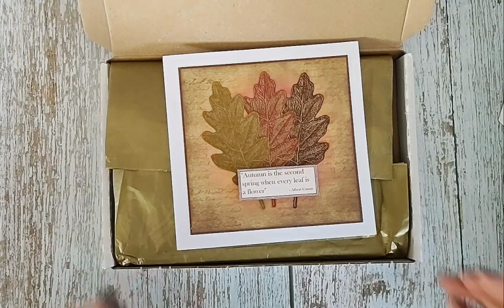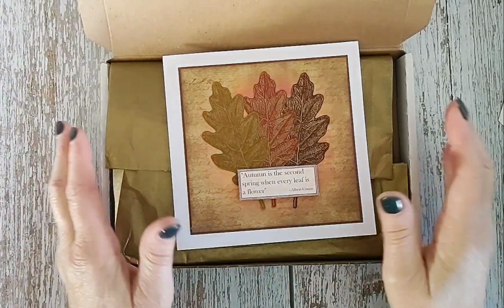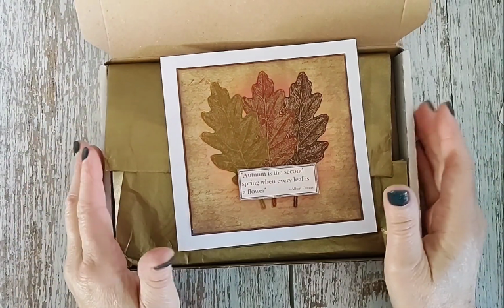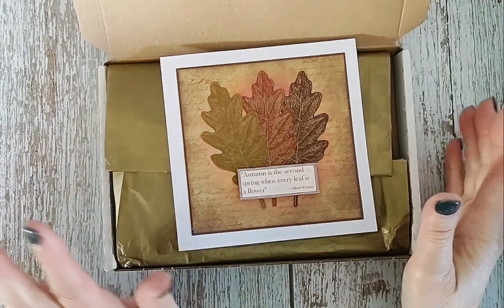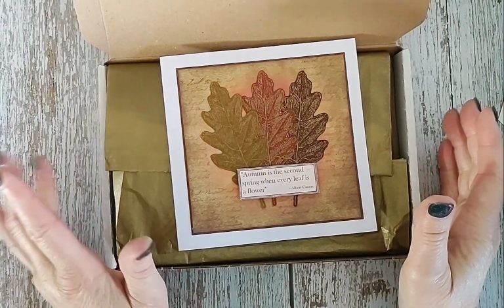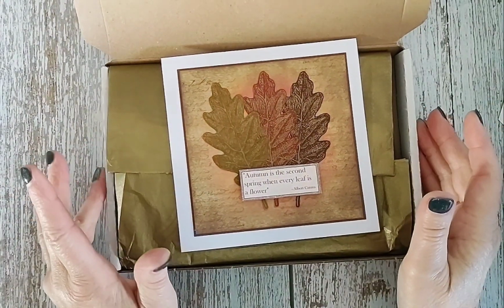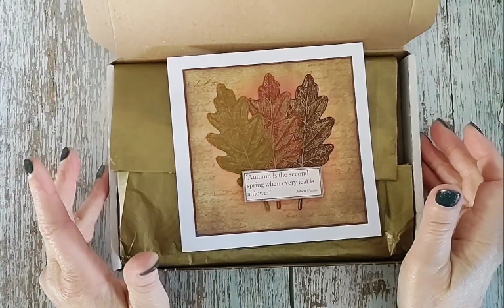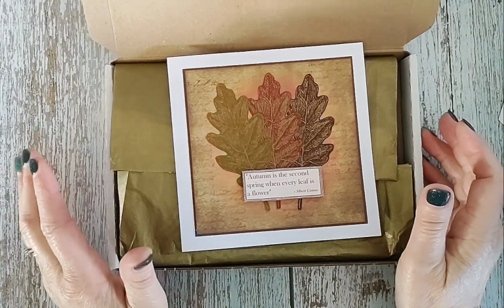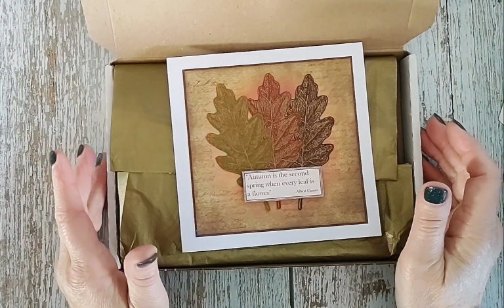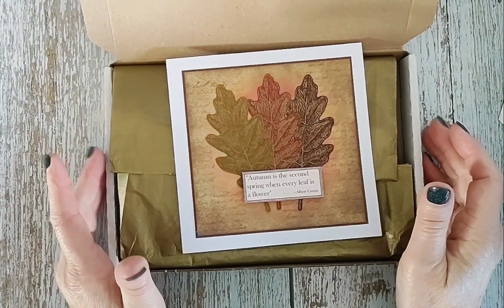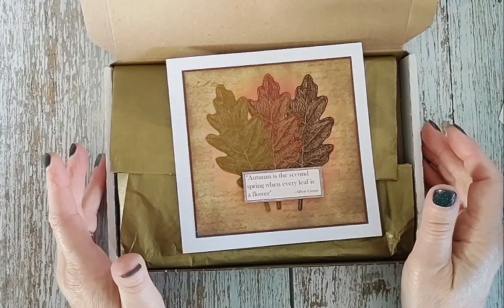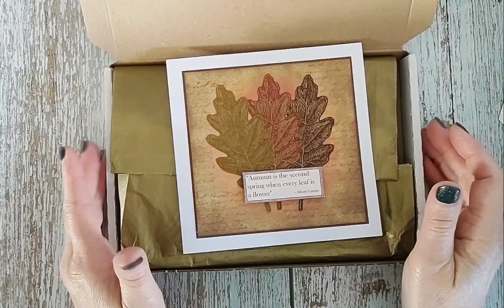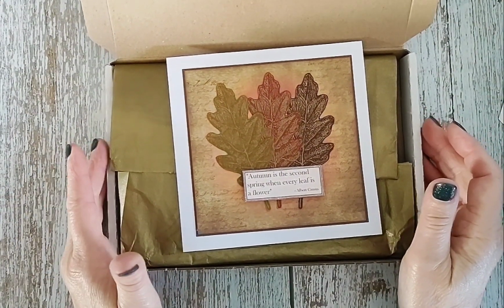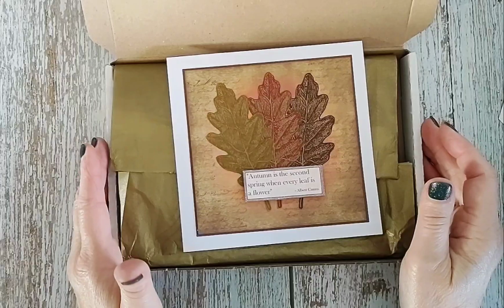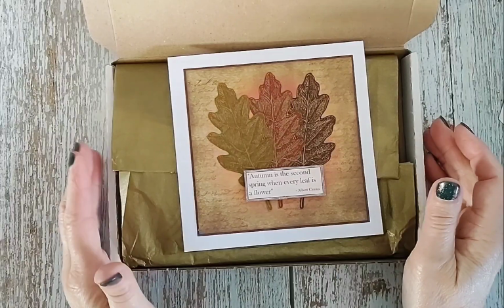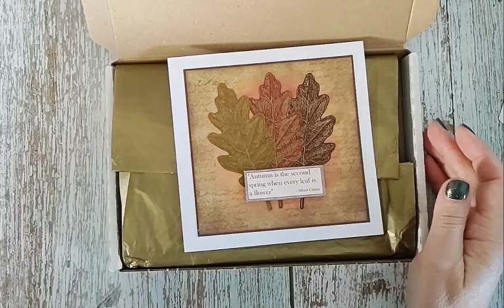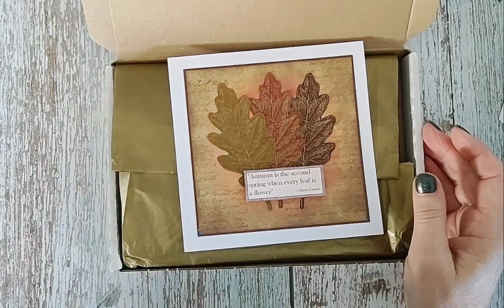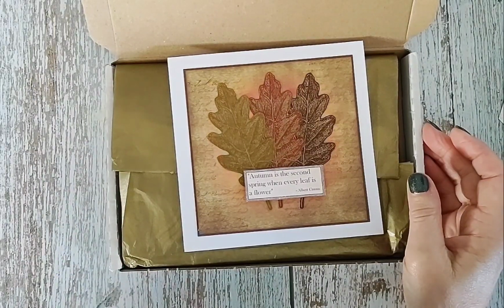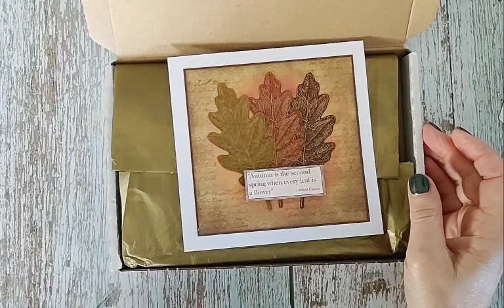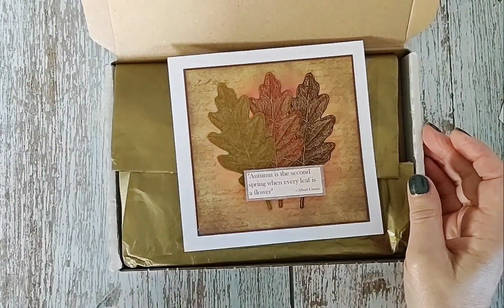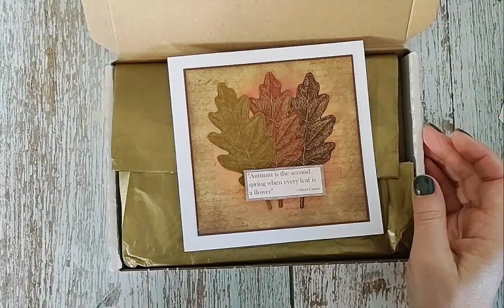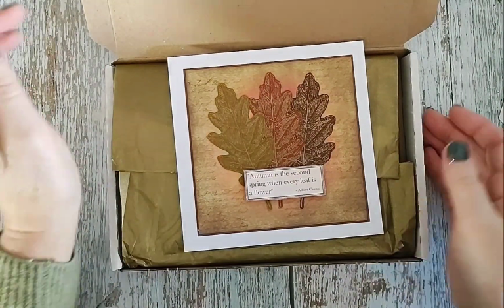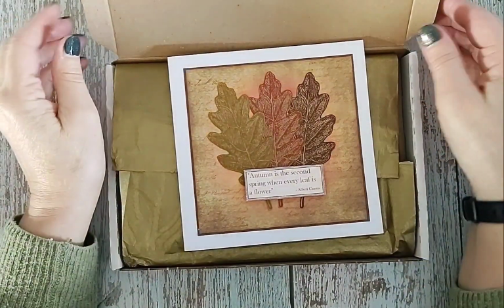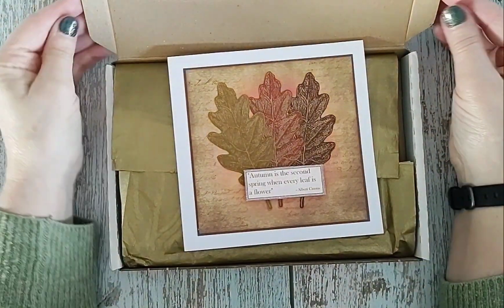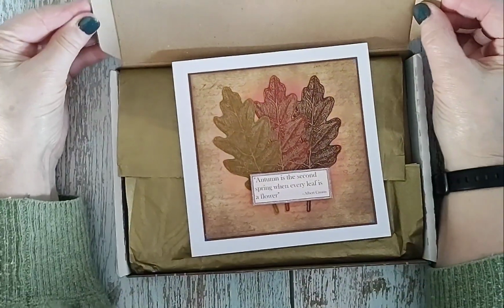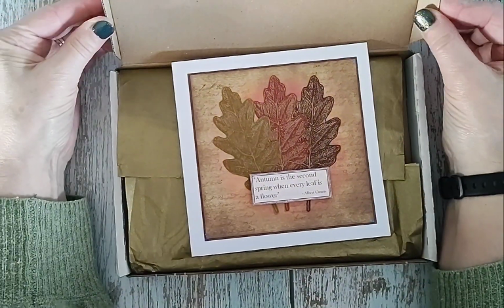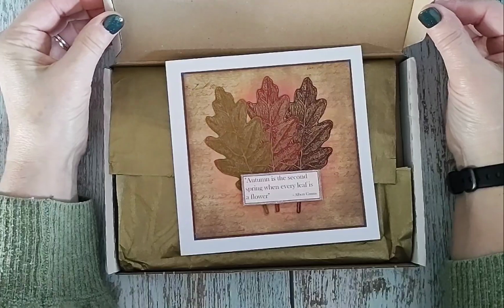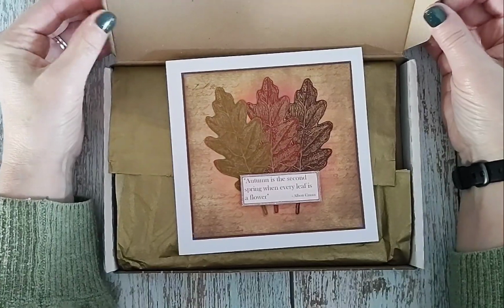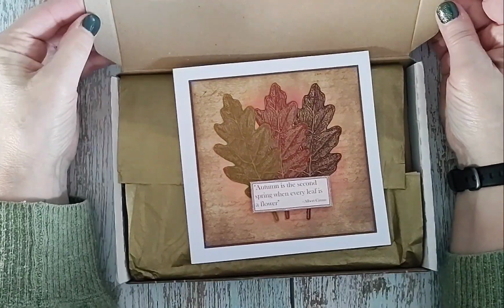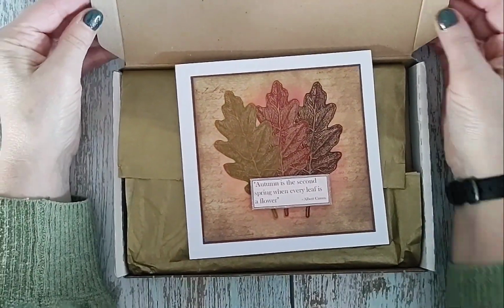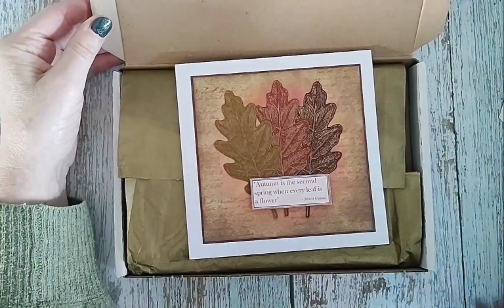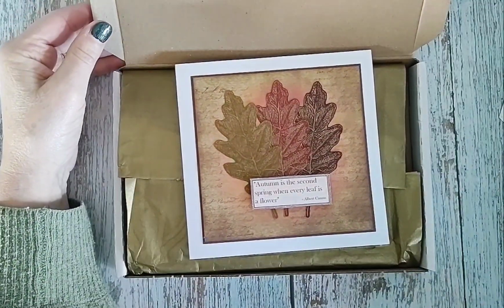I just wanted to come on and show you some of the Happy Meal pieces that Andrea sent me as part of our autumn collaboration.